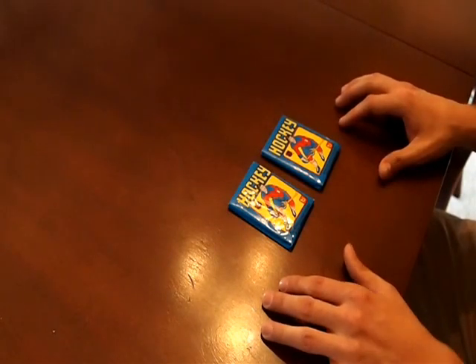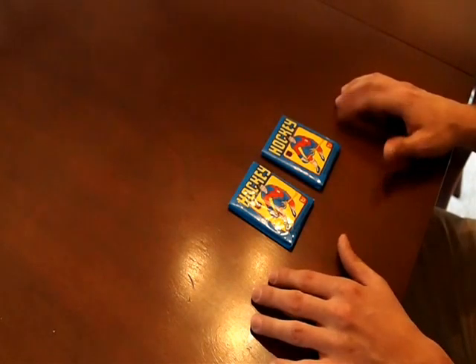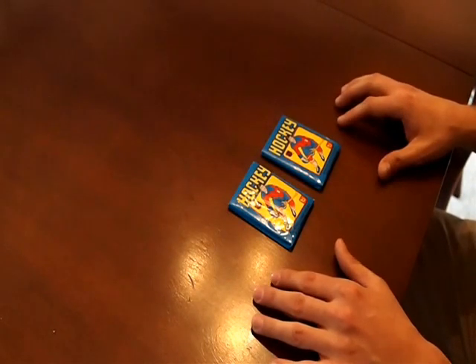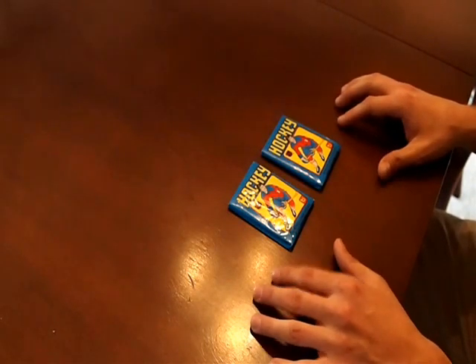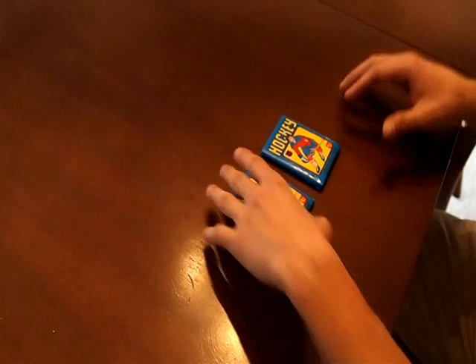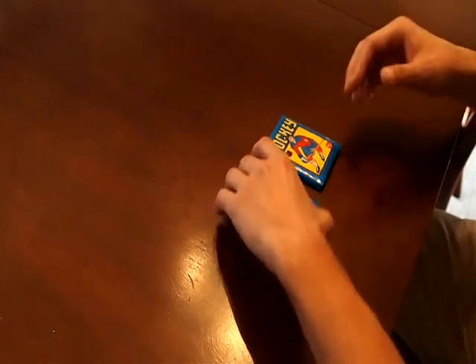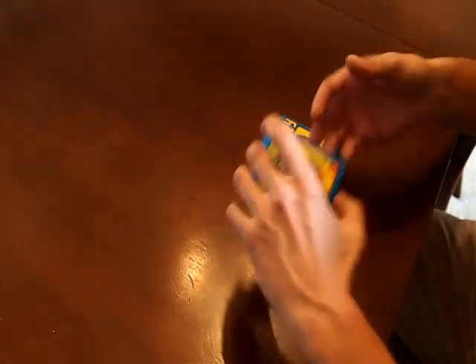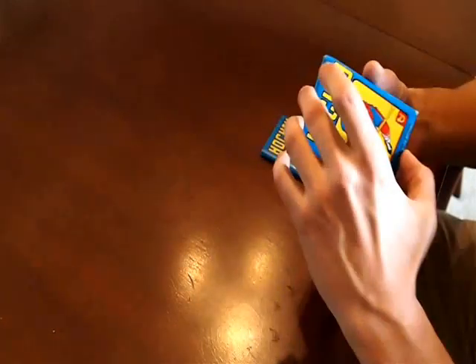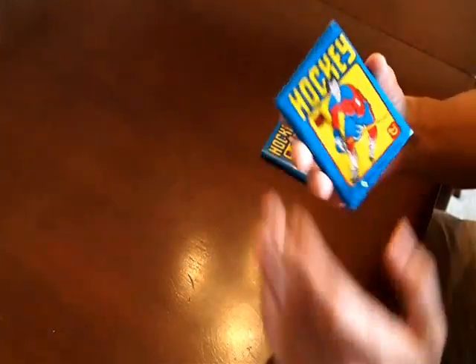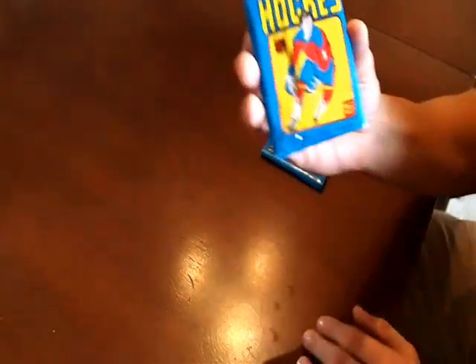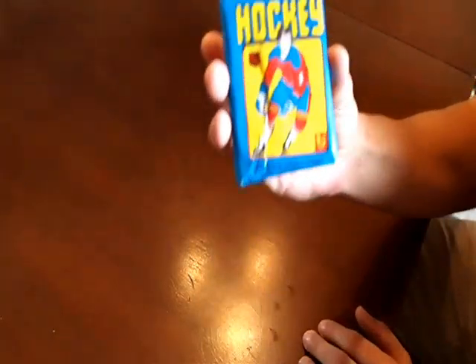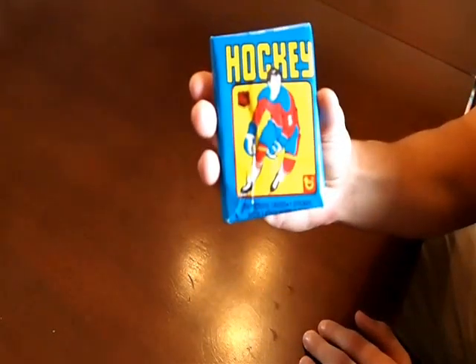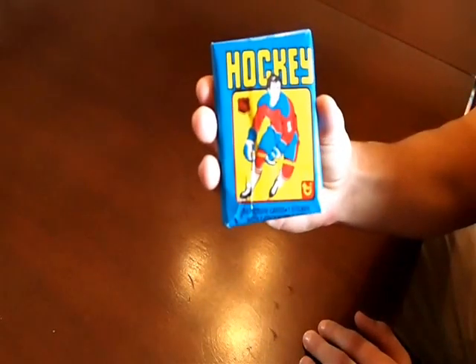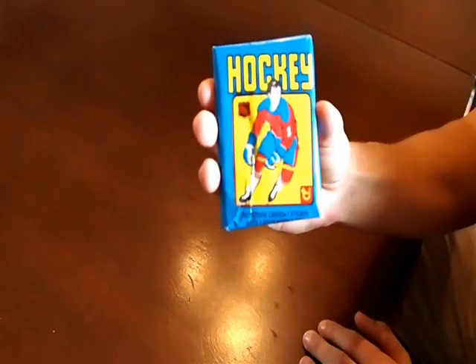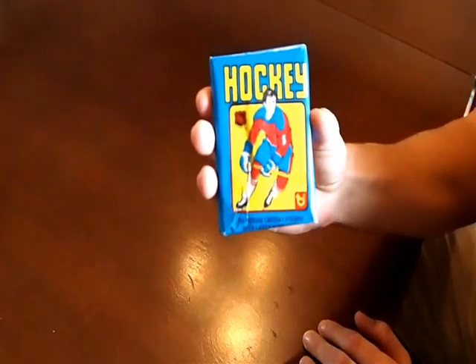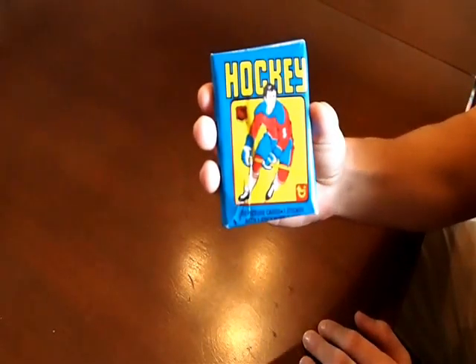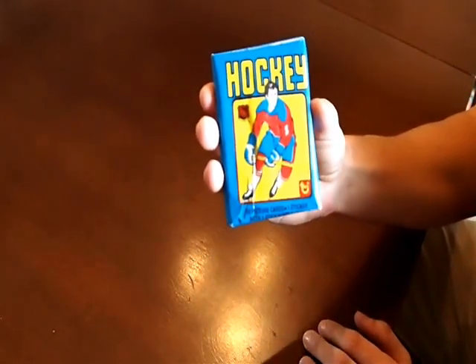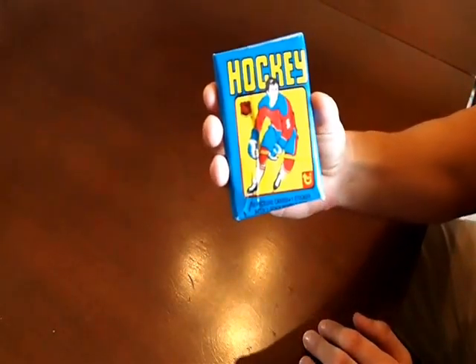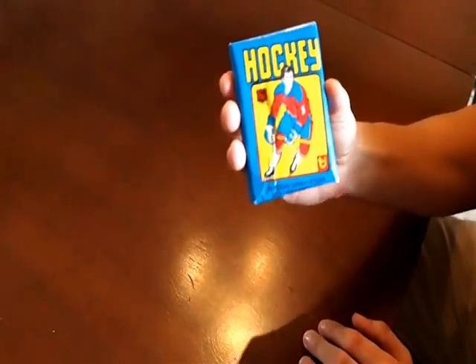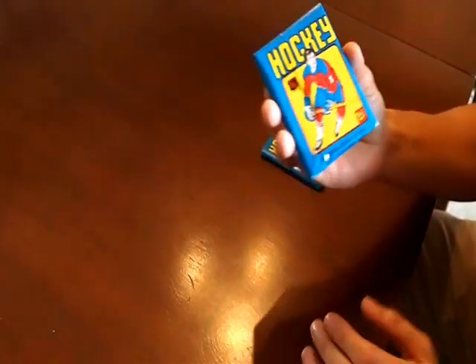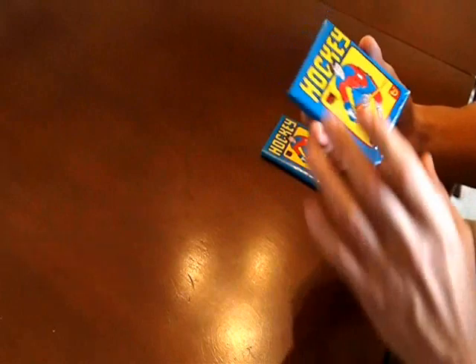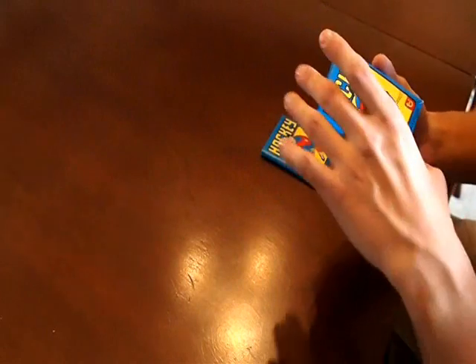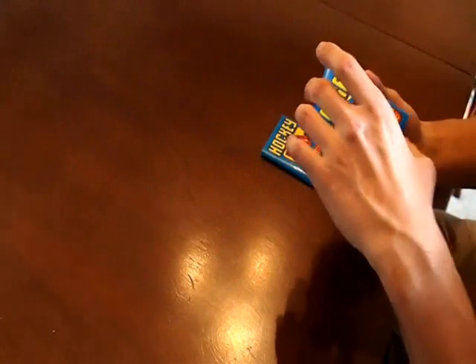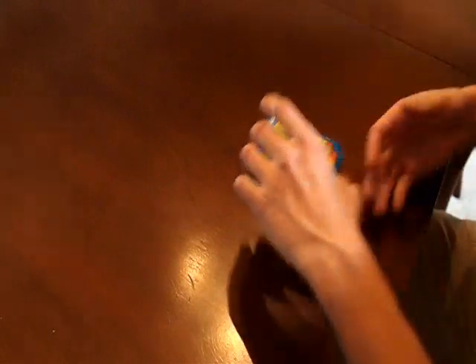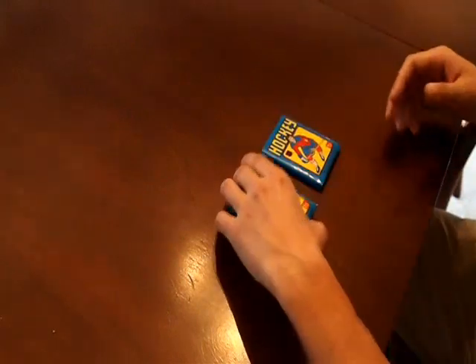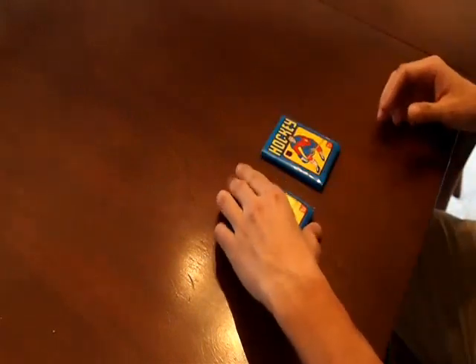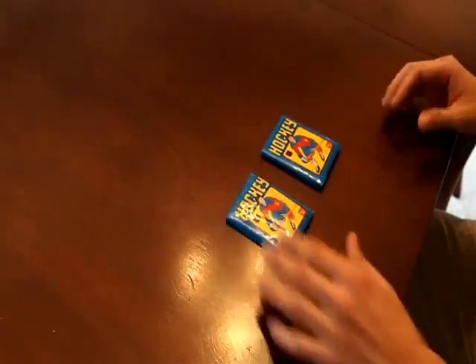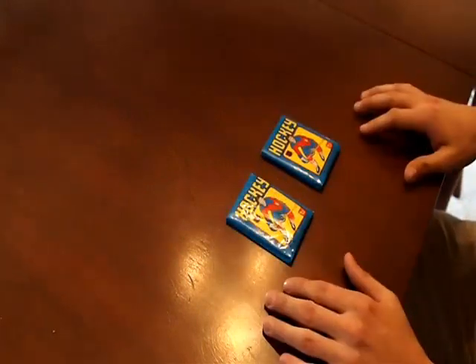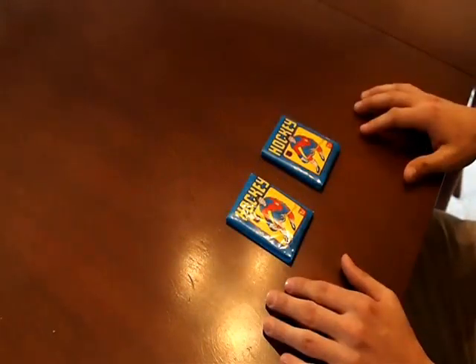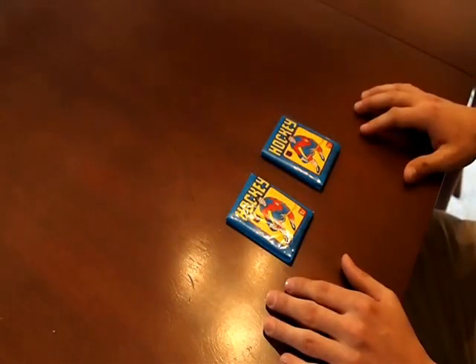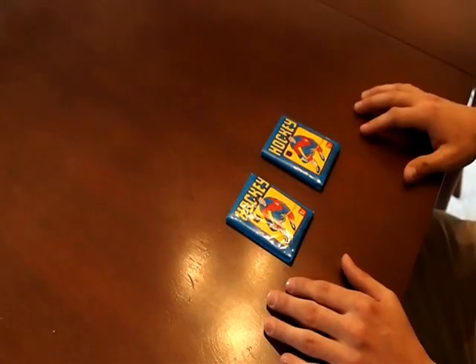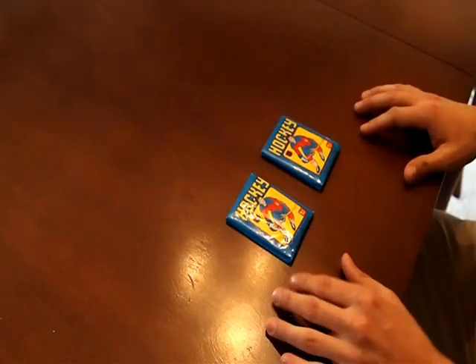So here's what the pack looks like. Bought two of these recently from the Baseball Card Exchange. Let's go ahead and get into it.